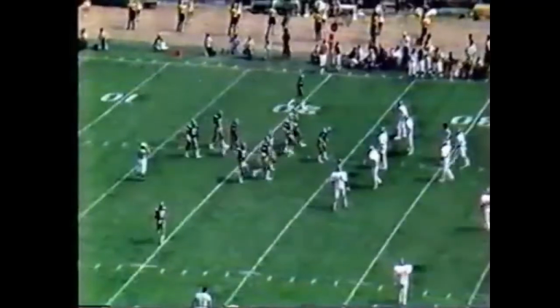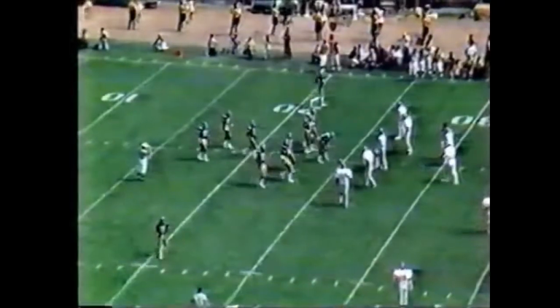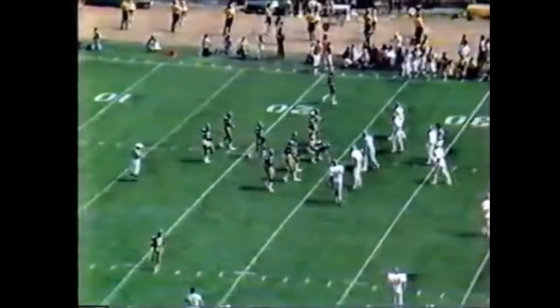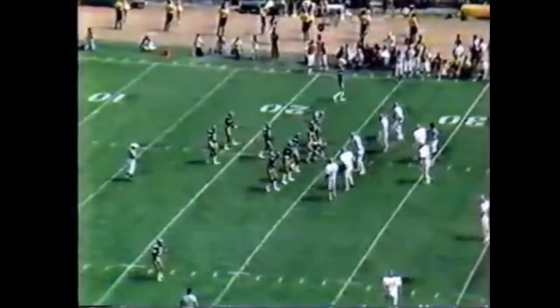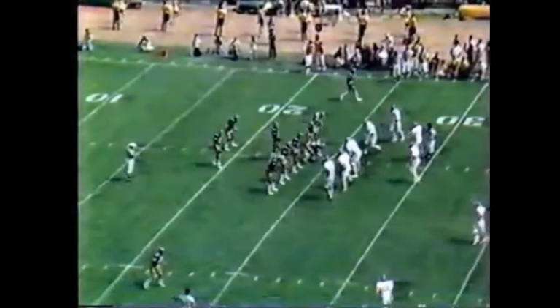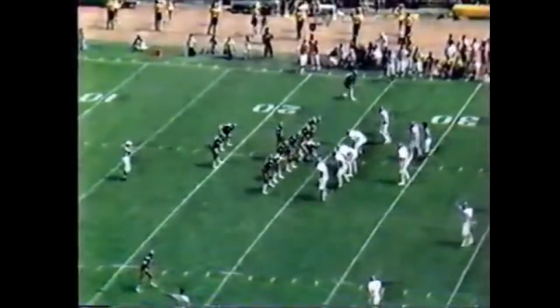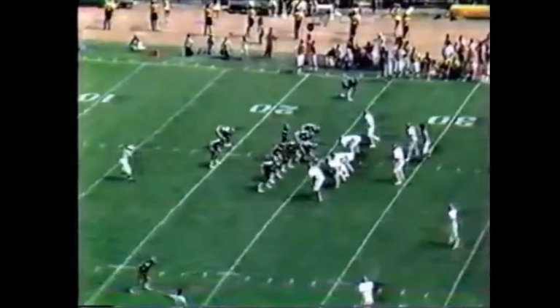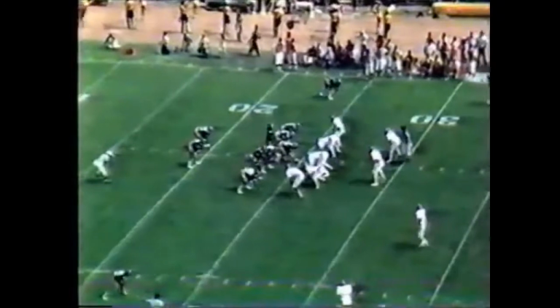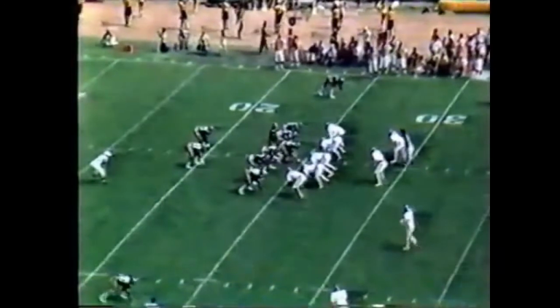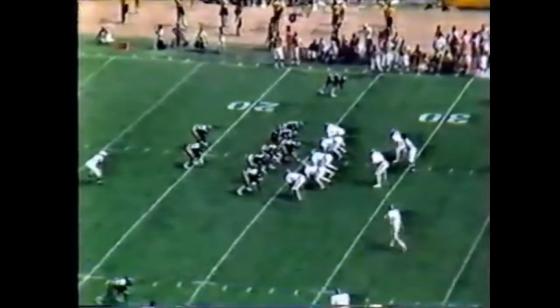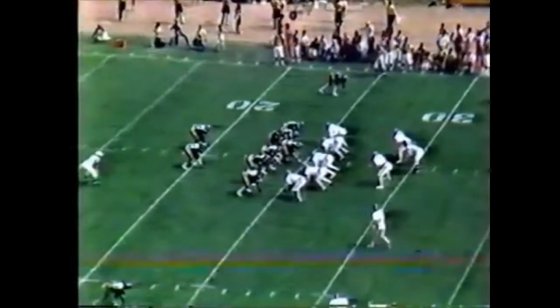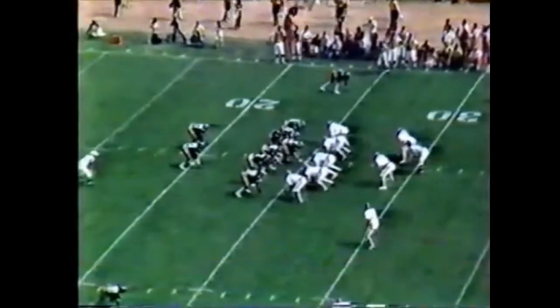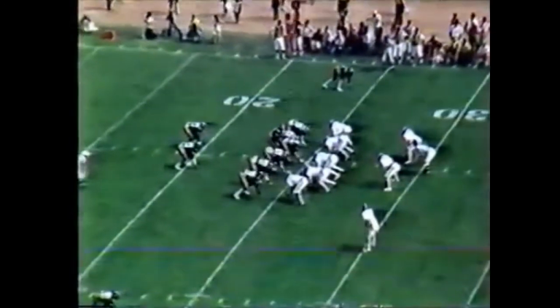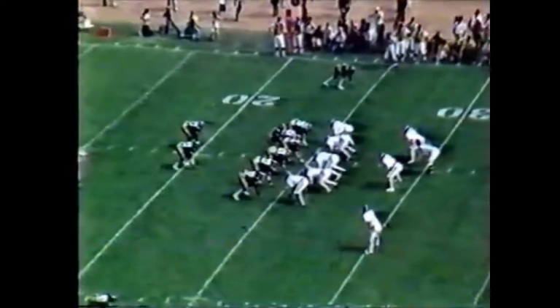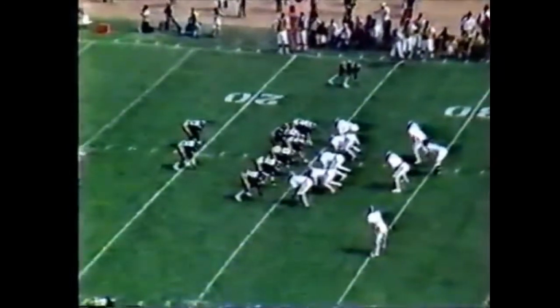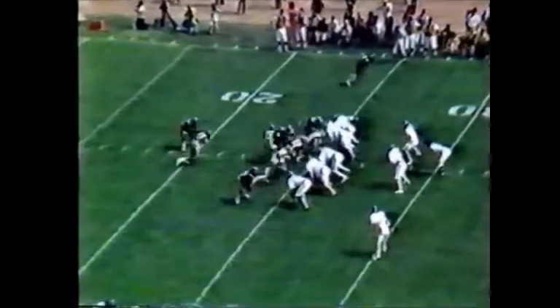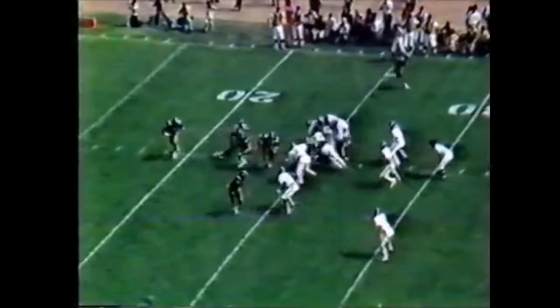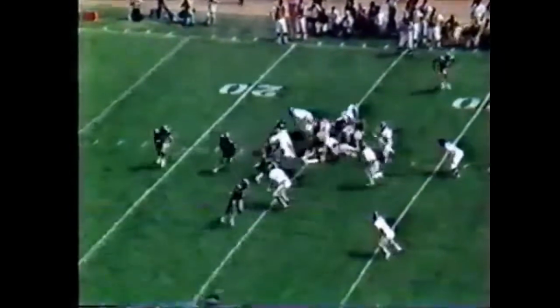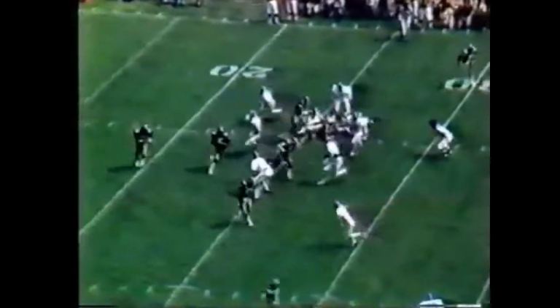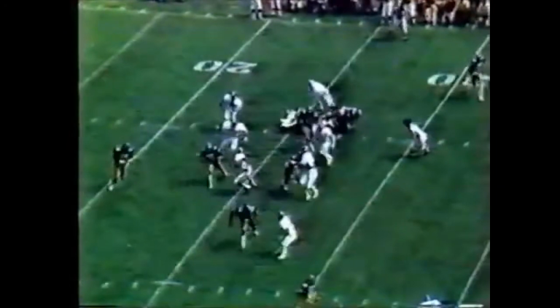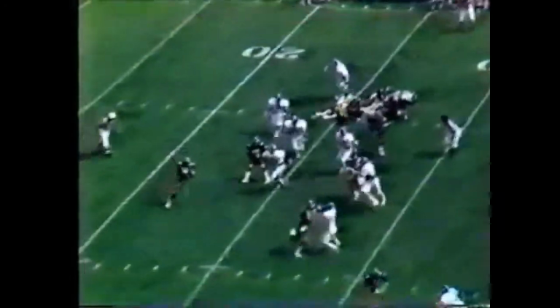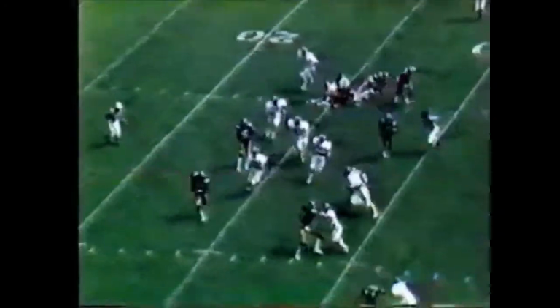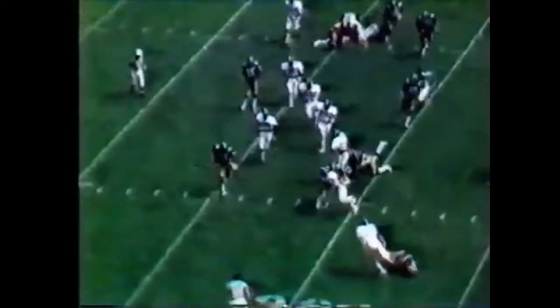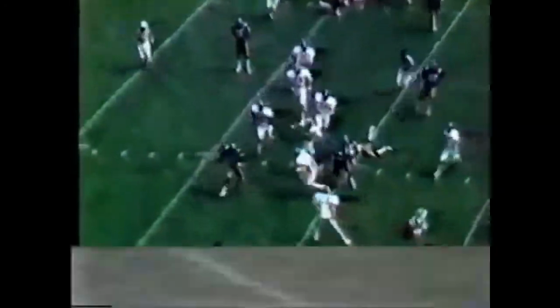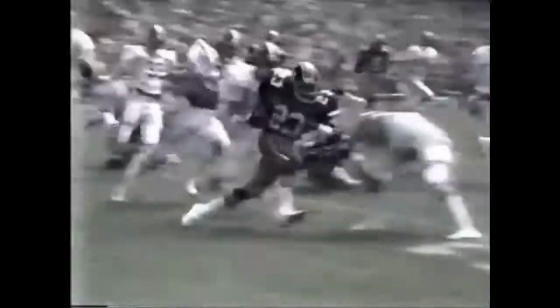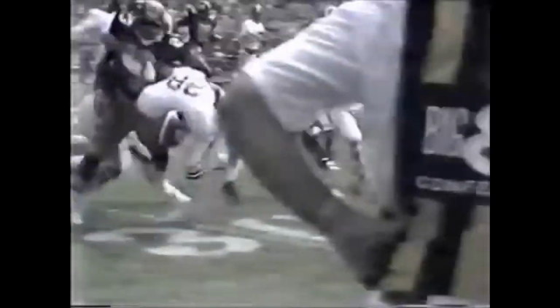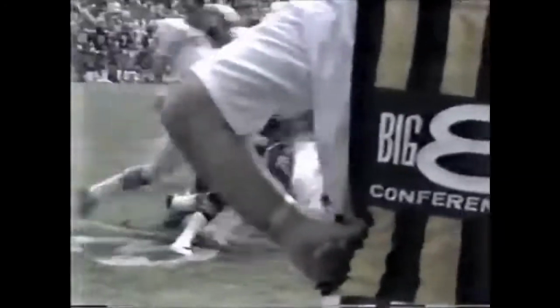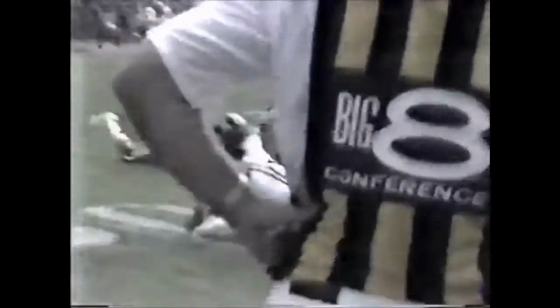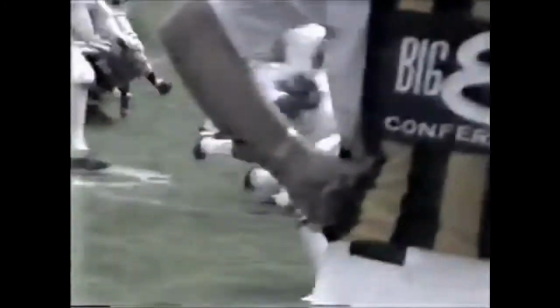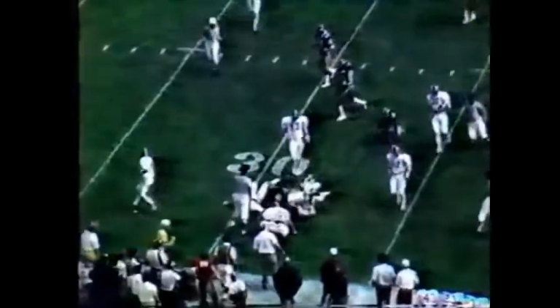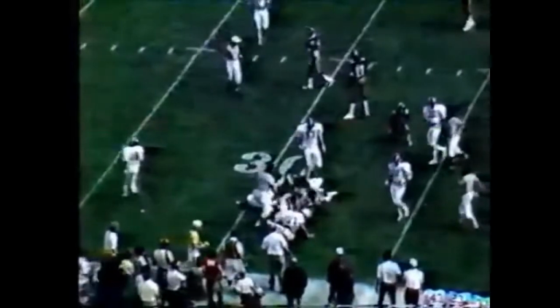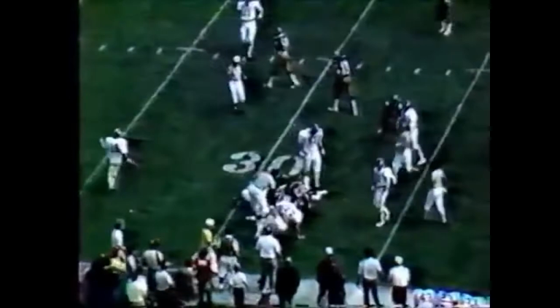Bill Bradley is the man that came out with the number one job. They send number 10, Leo Lewis, to the right side. Downer is to the left. They're set up strong right, and Bradley pitches back to Gantt, at the 30 and down at the 31-yard line.